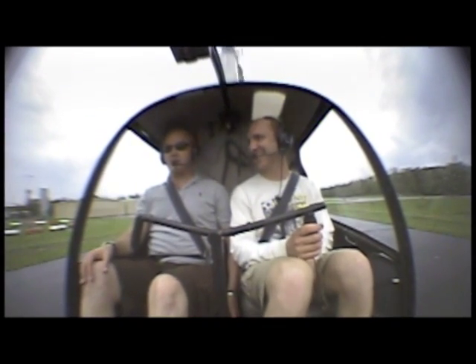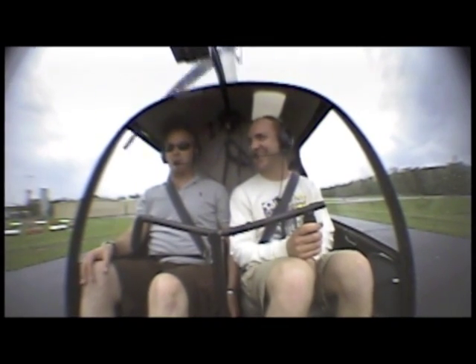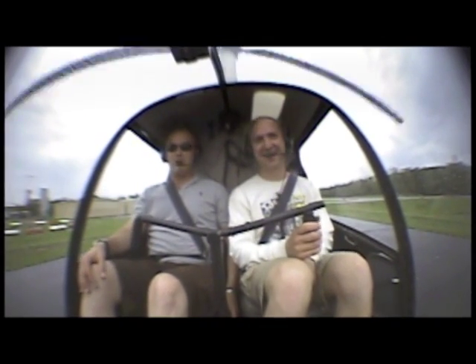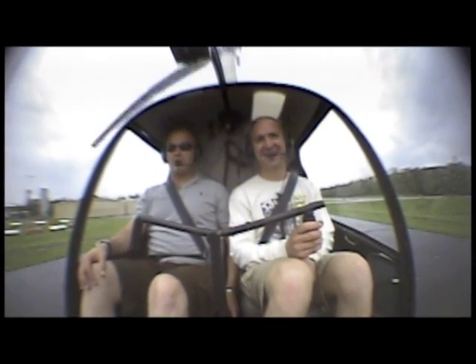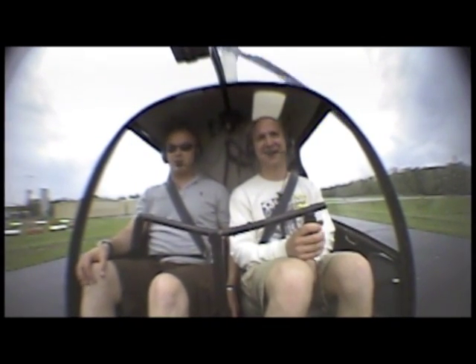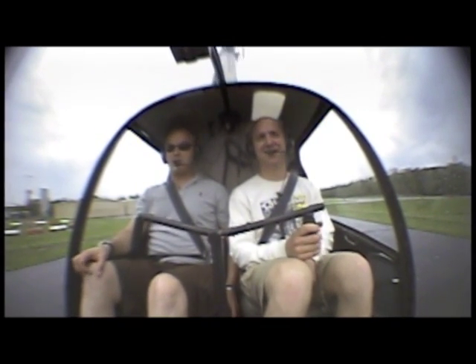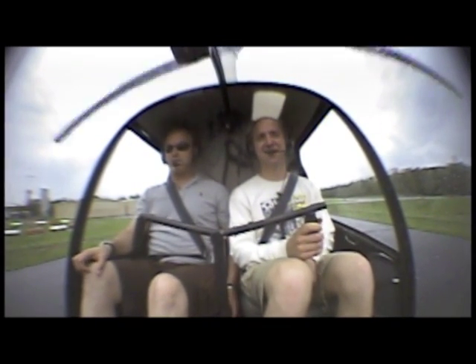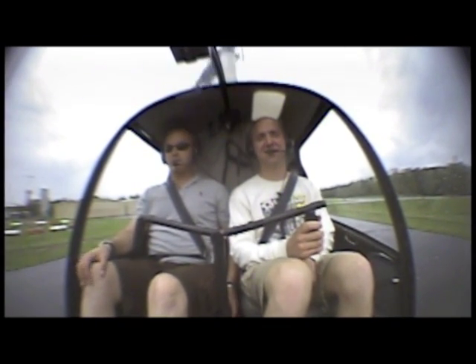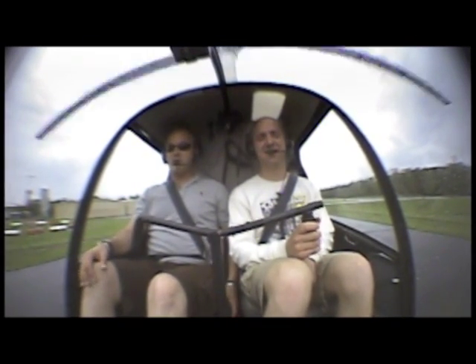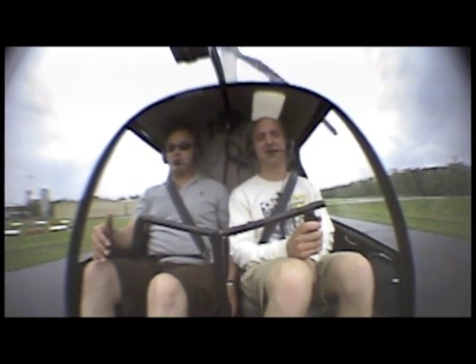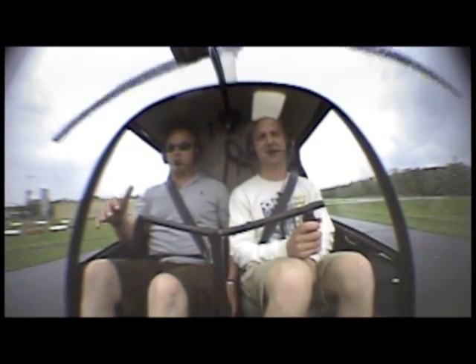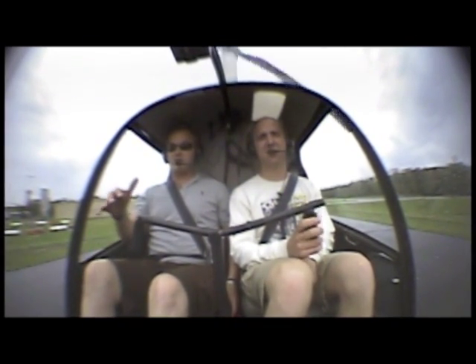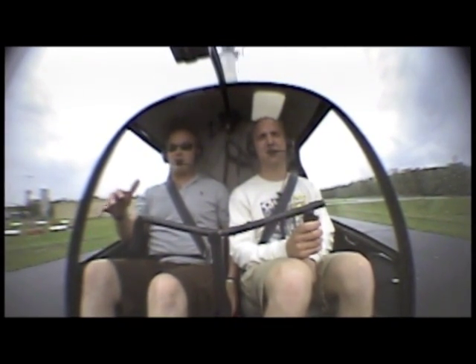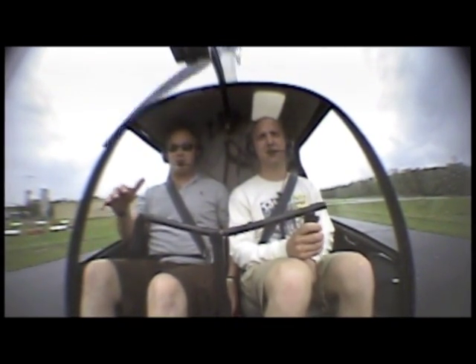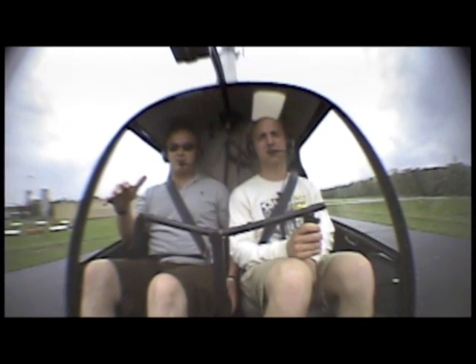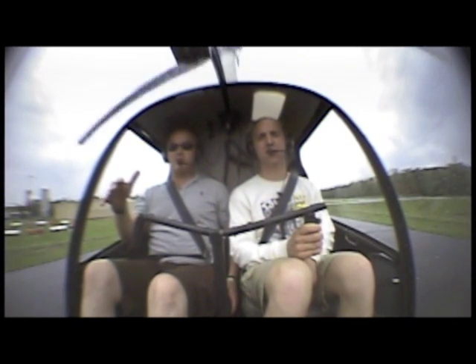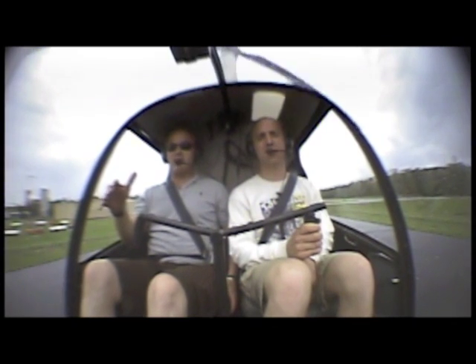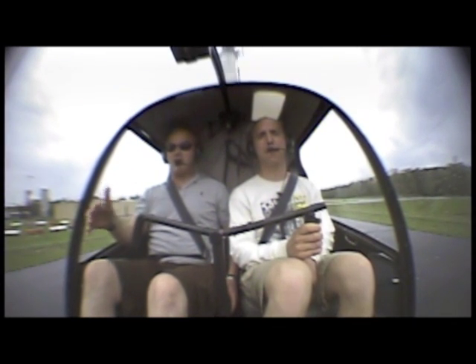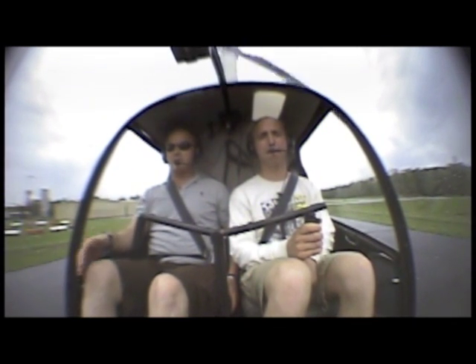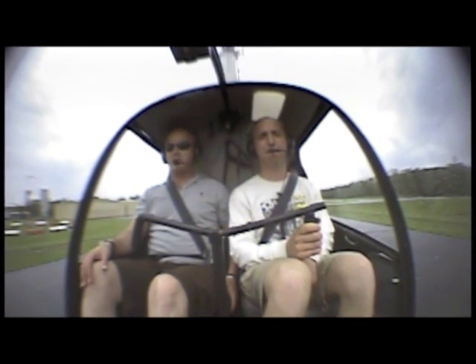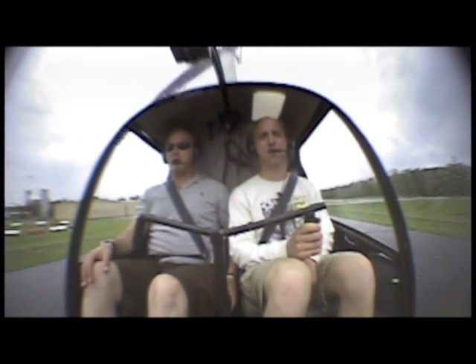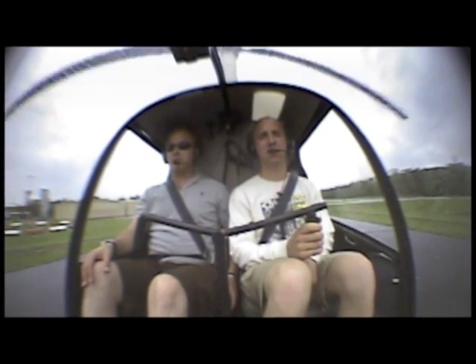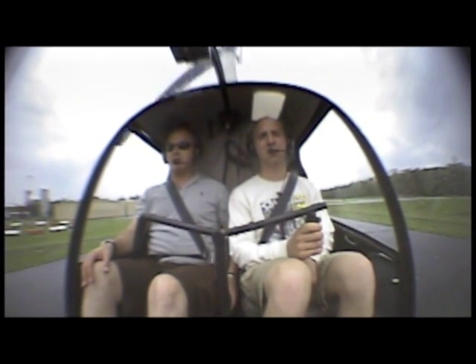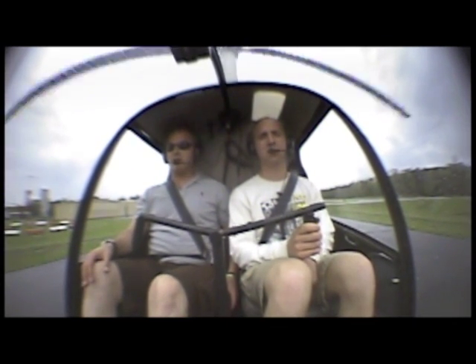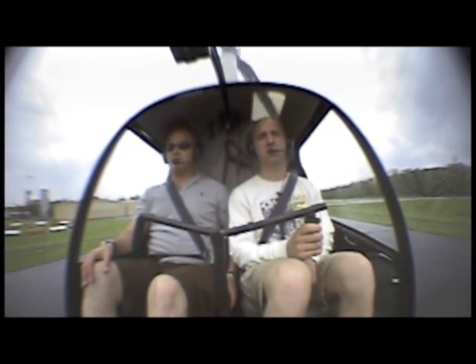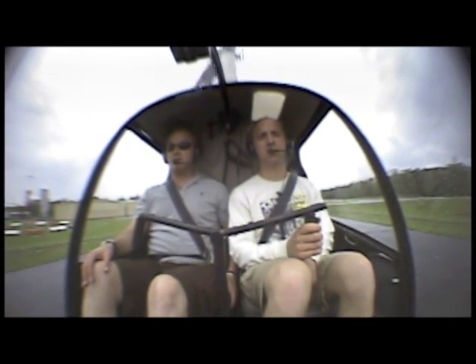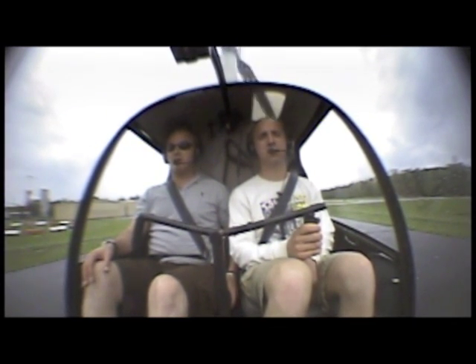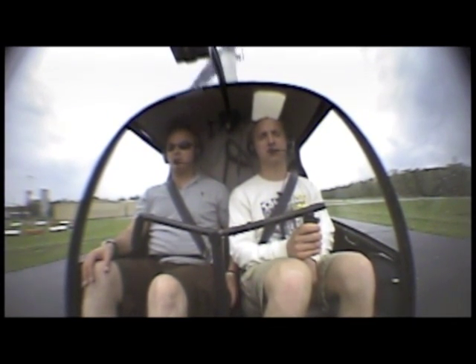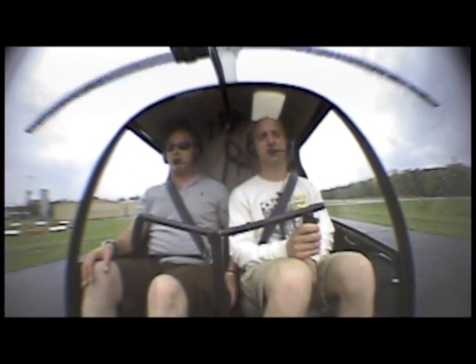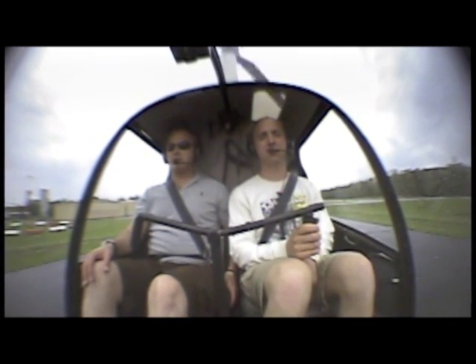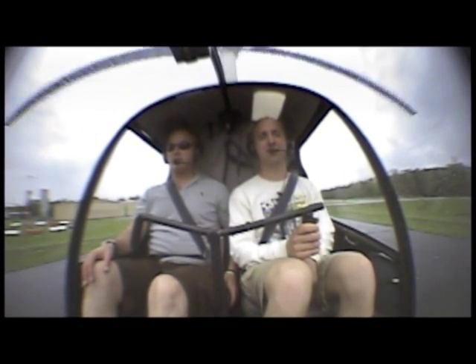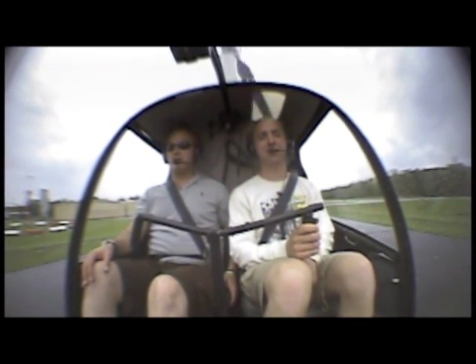Okay, so I'm raising the collective. The skids are starting to move, so we're getting light. Getting light on the skids.